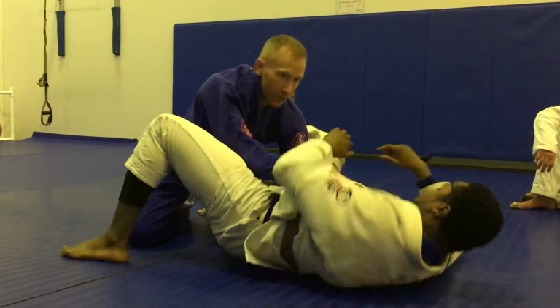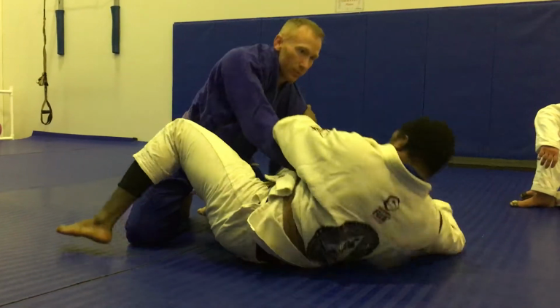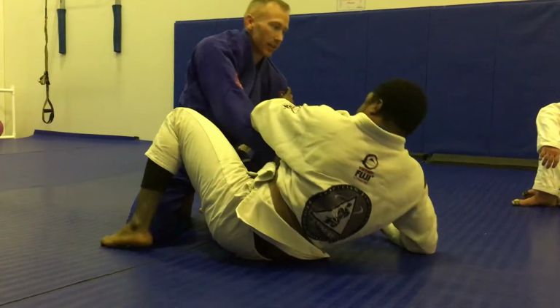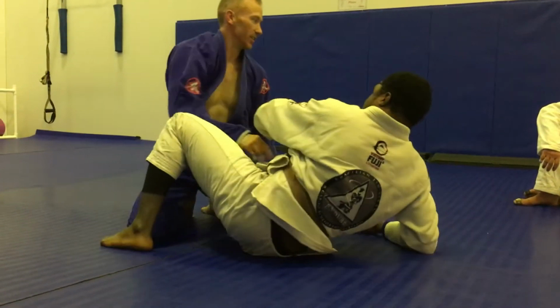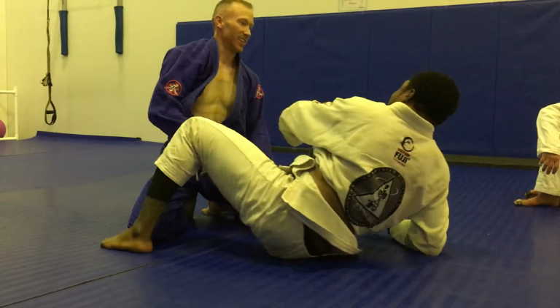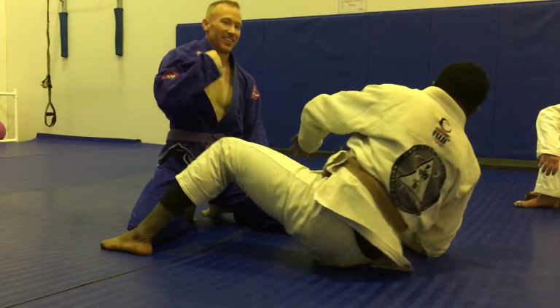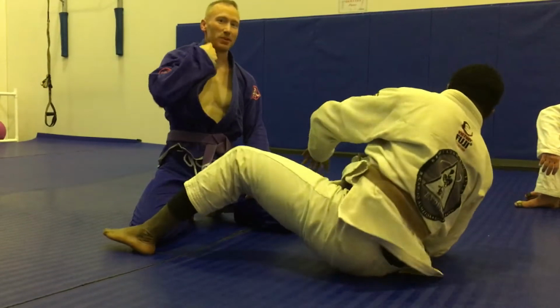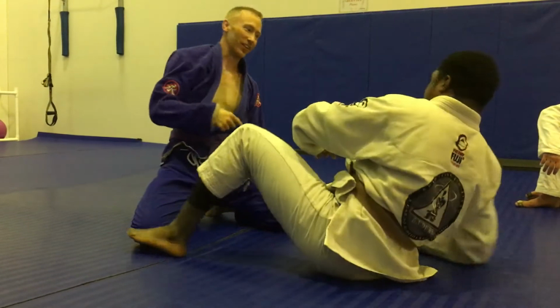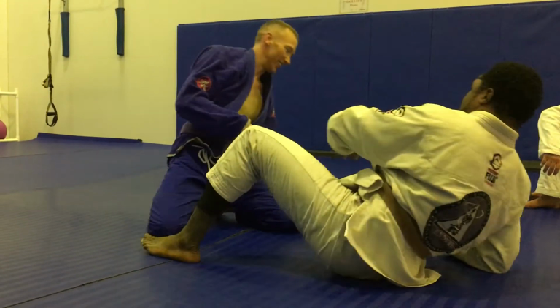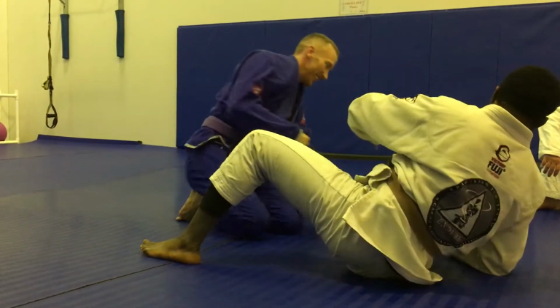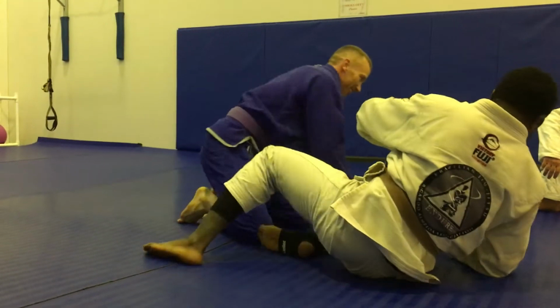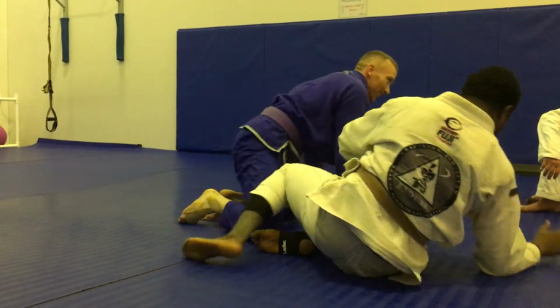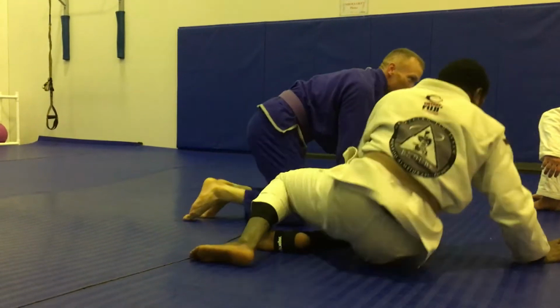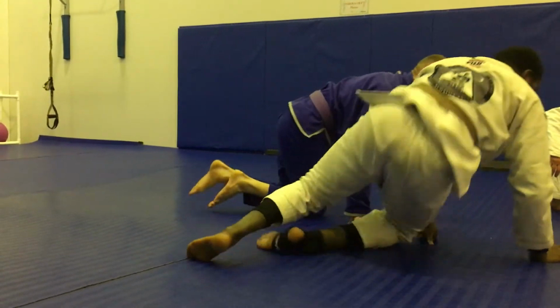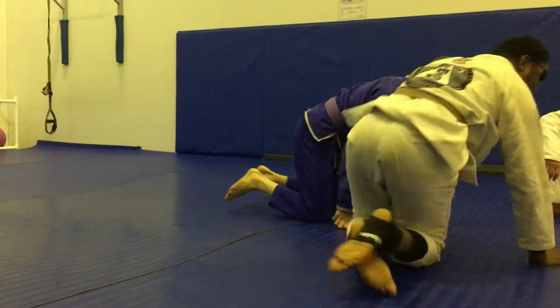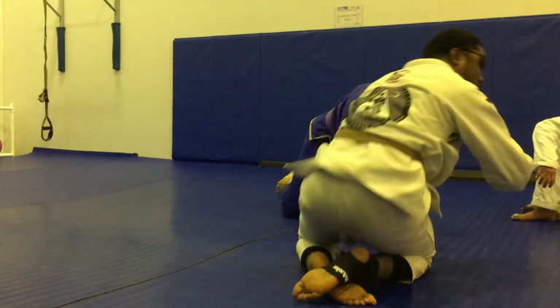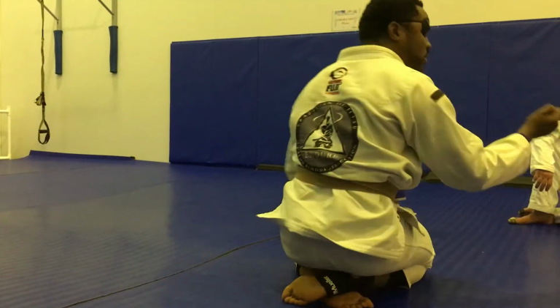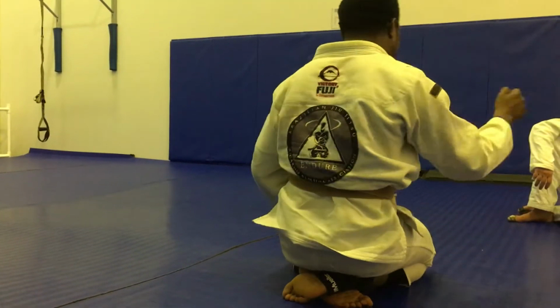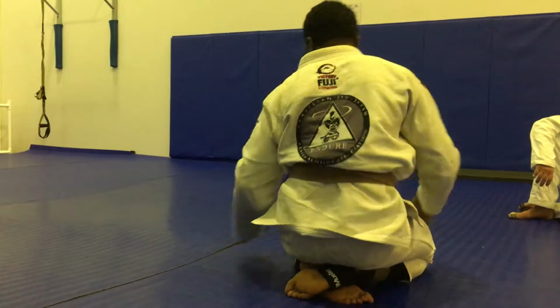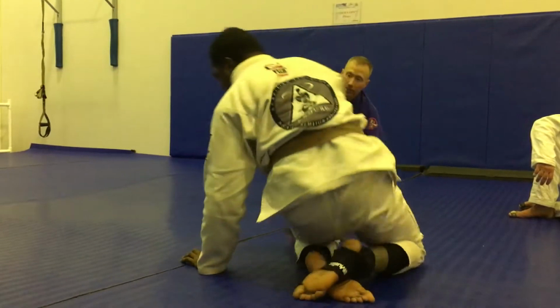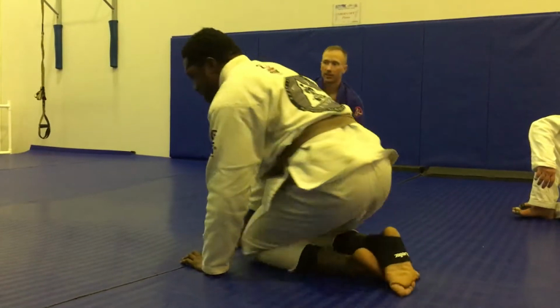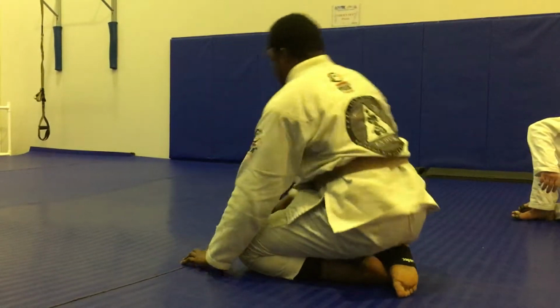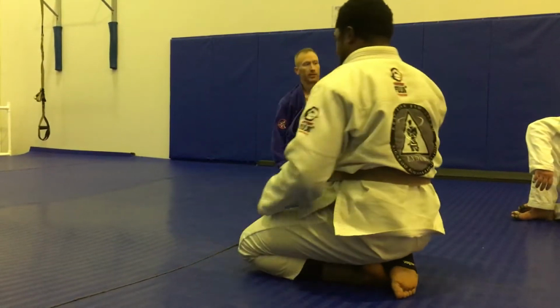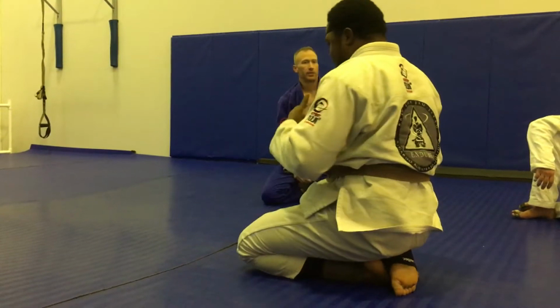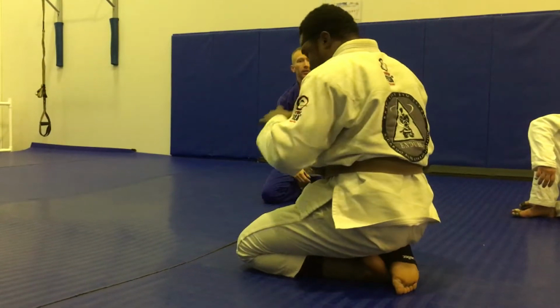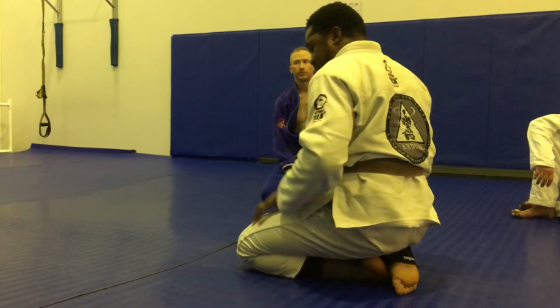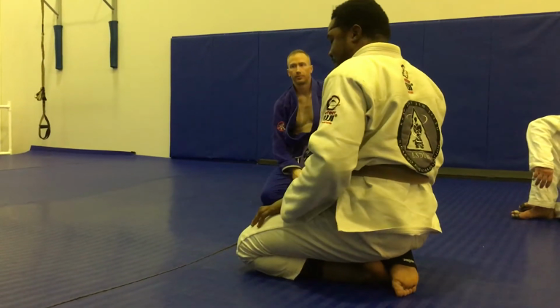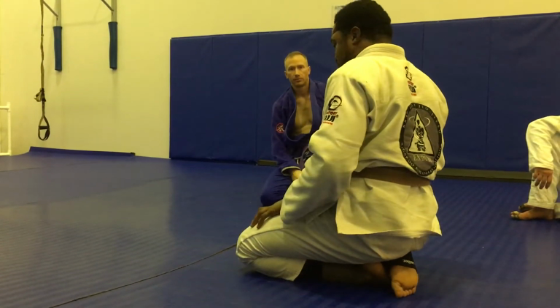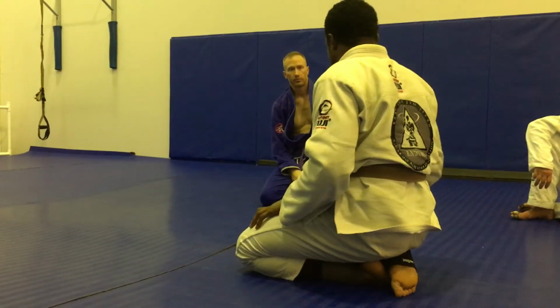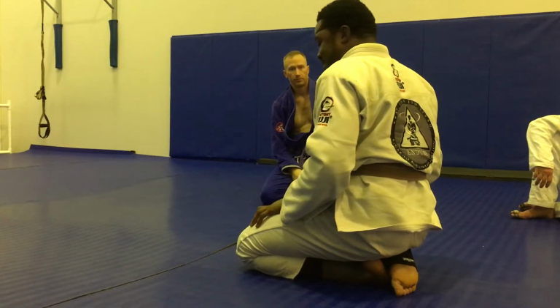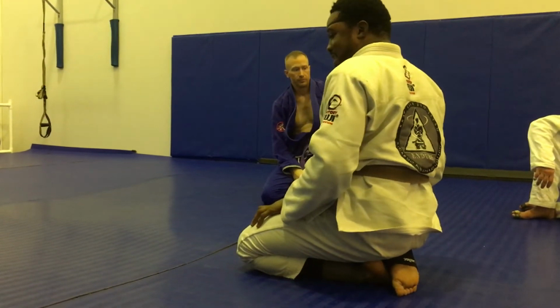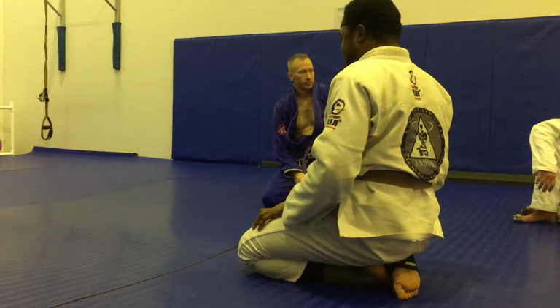Be careful of the neck. If you're really cranking, be careful of the neck. If your opponent starts cramping up a little bit, ease off. All right, let's try this.